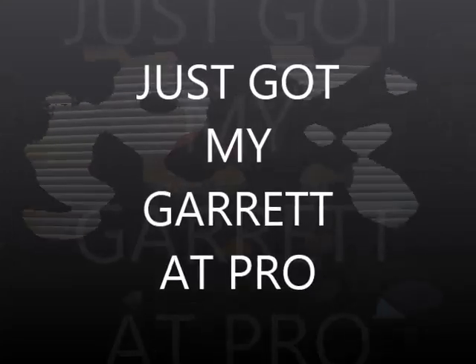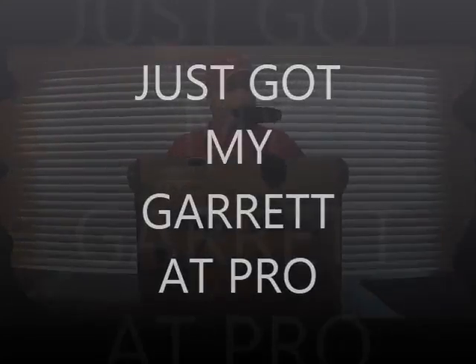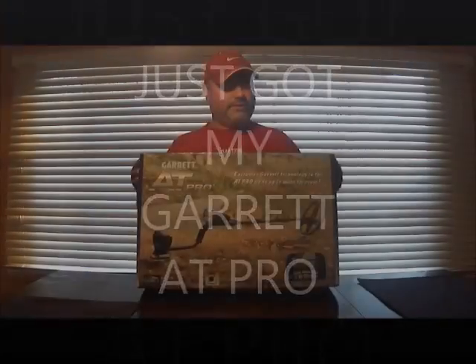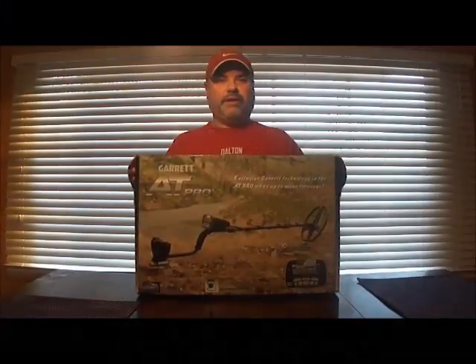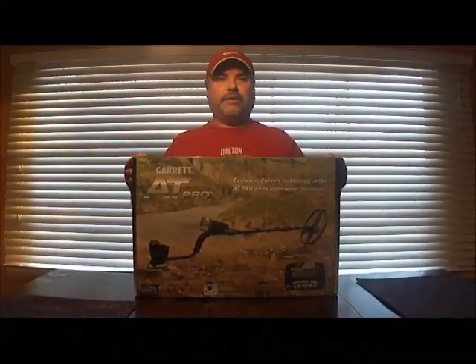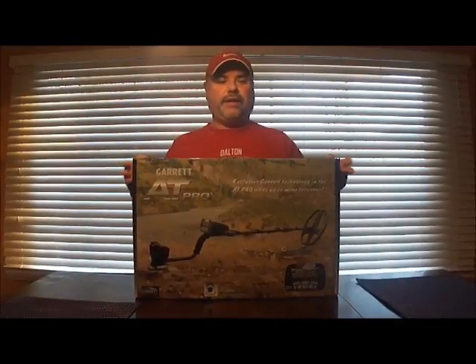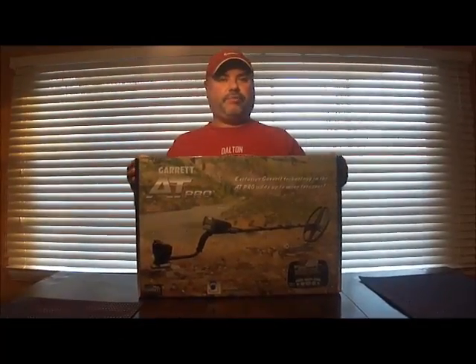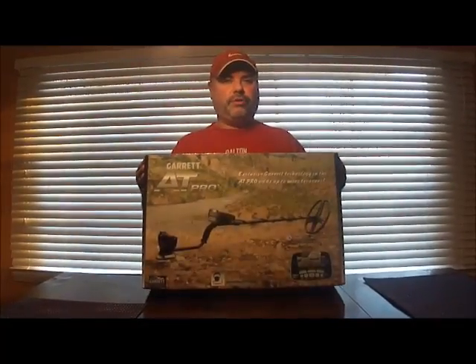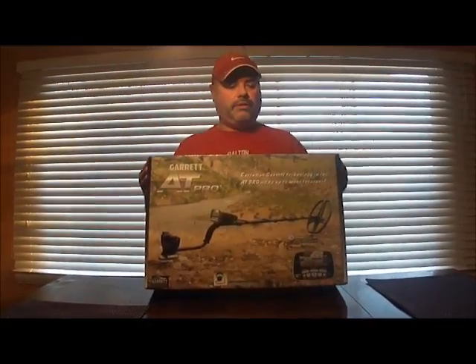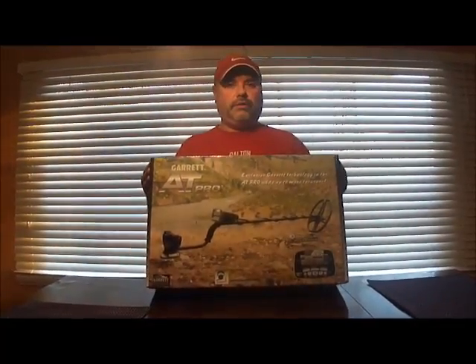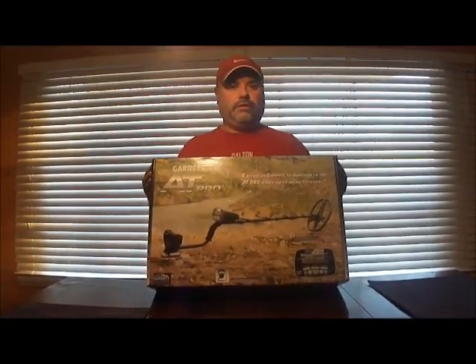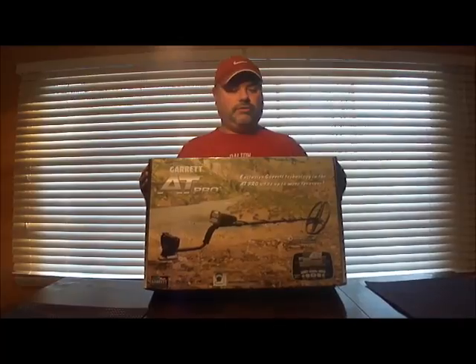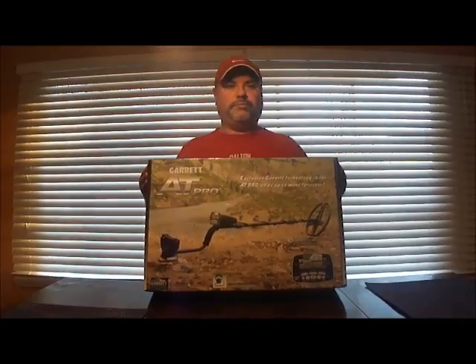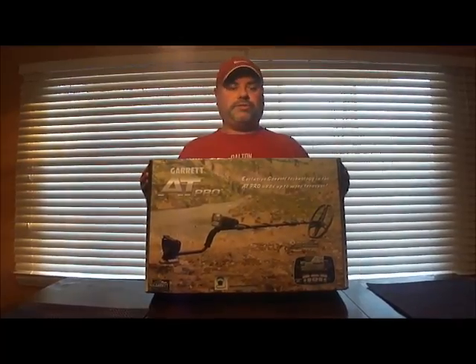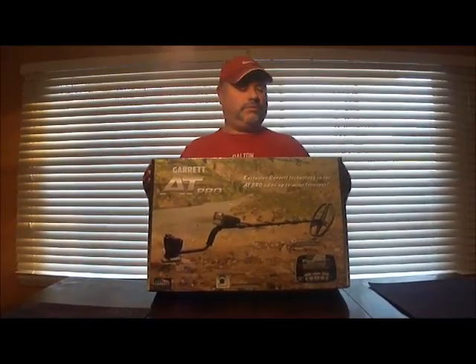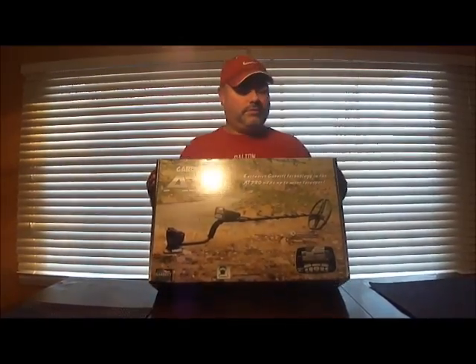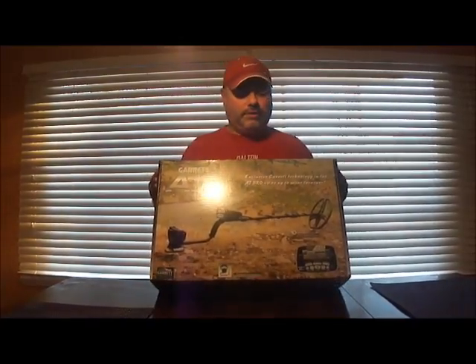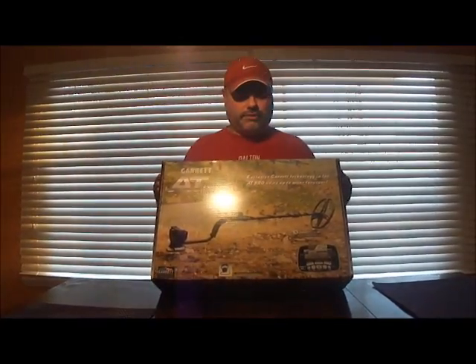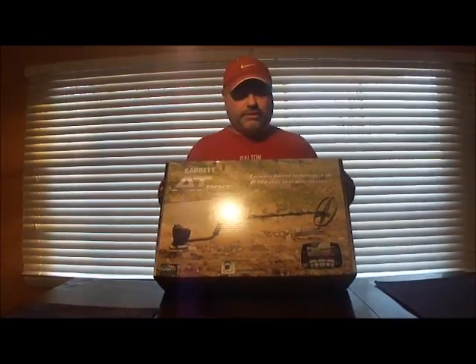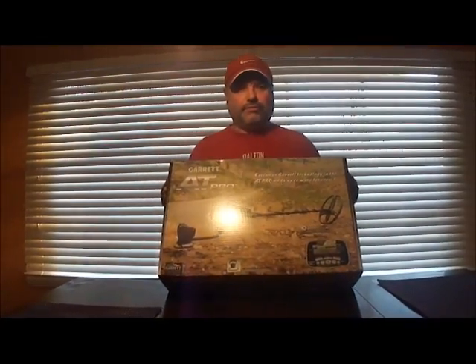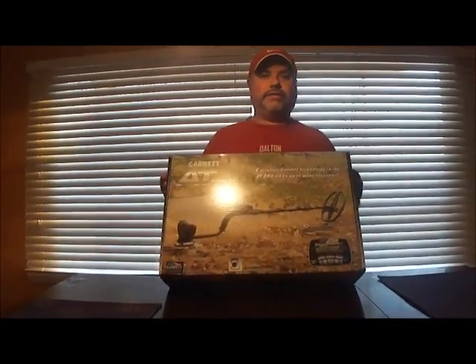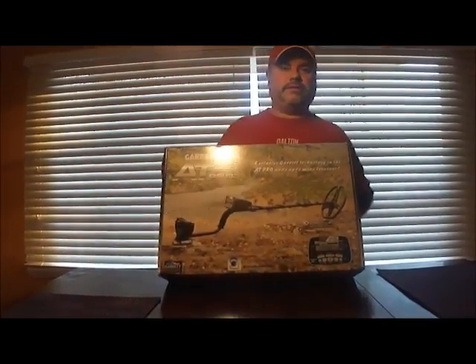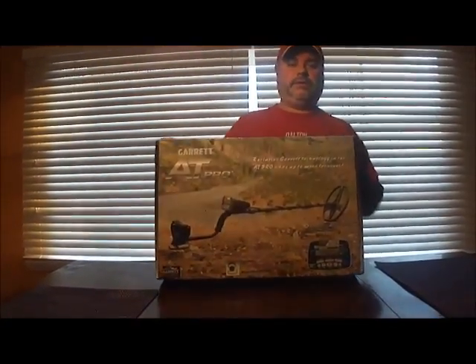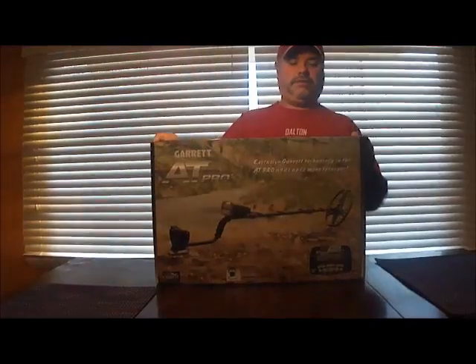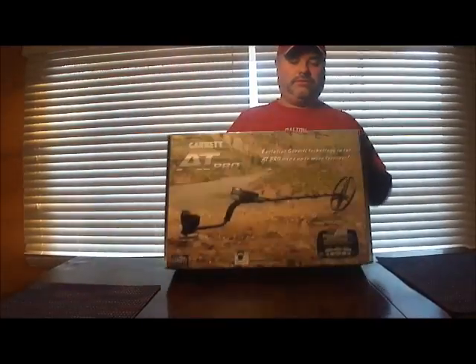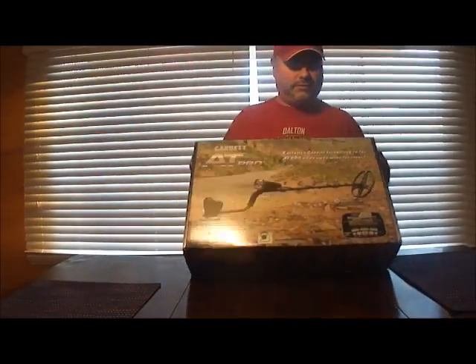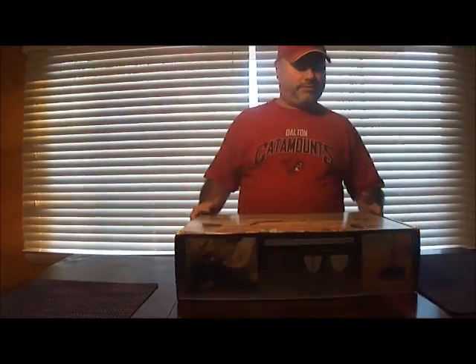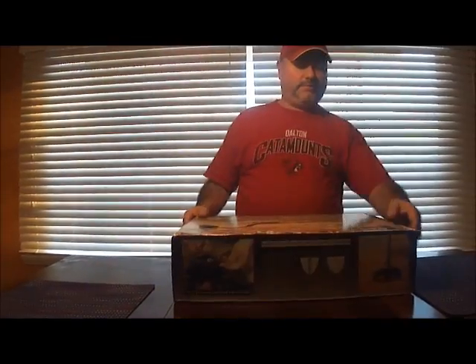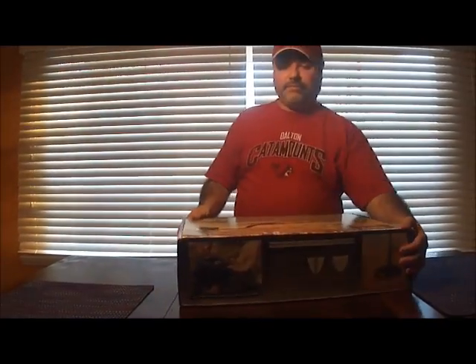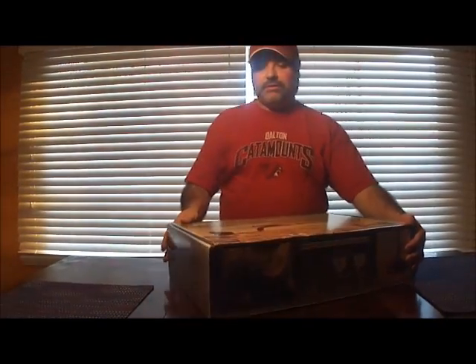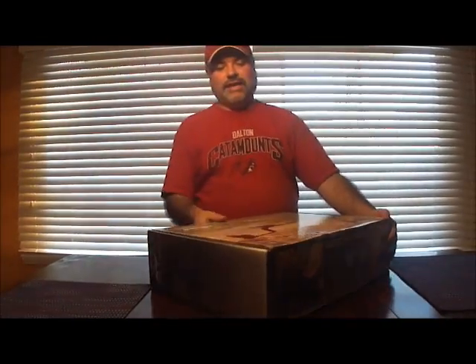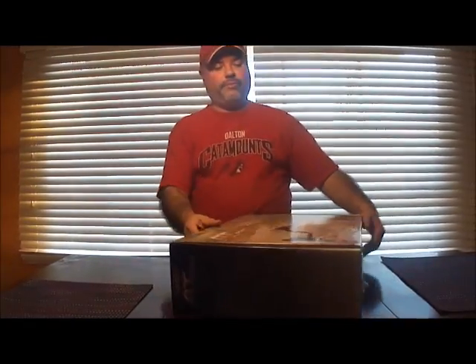Today I received my Garrett AT Pro, so my YouTube channel is going to extend to metal detecting. Let's open it up — it's a live open.